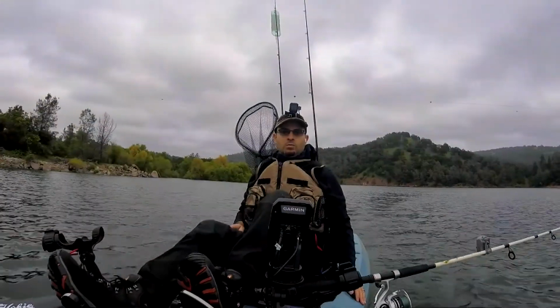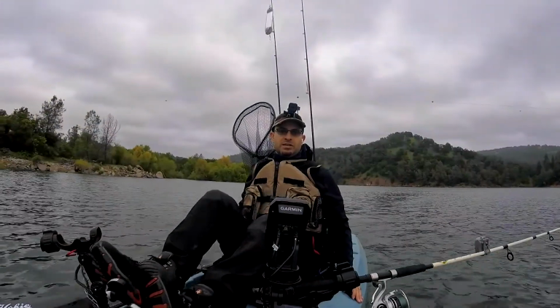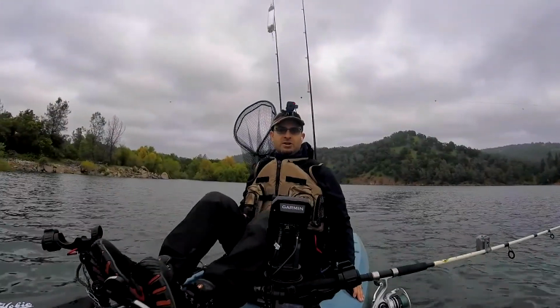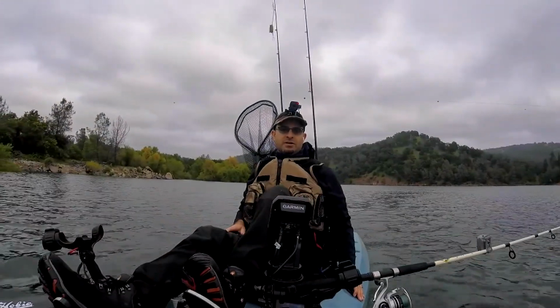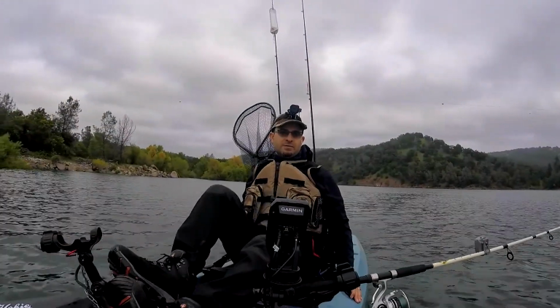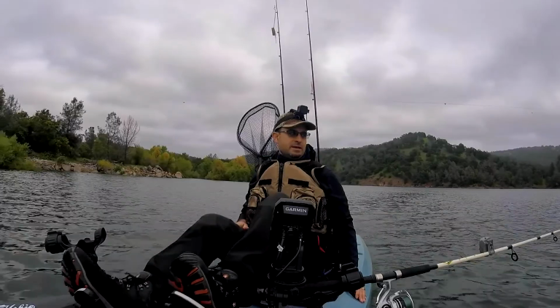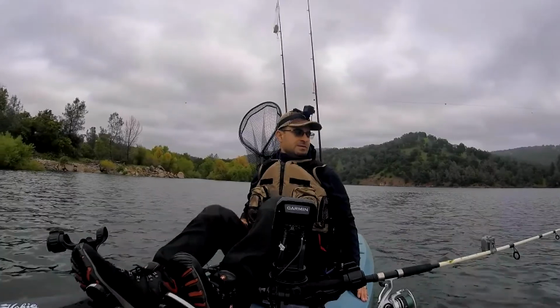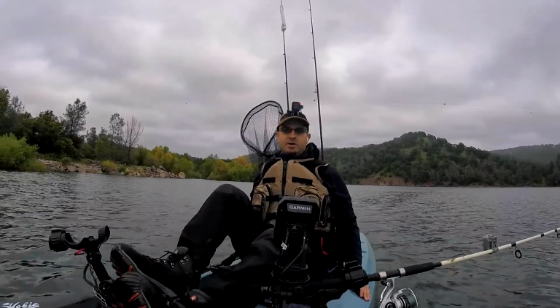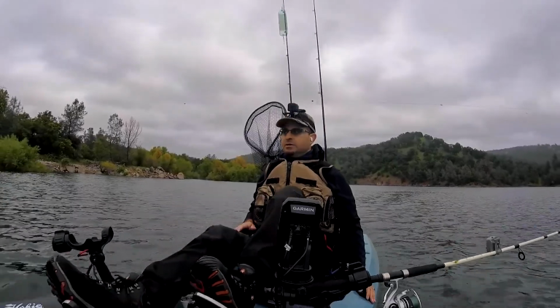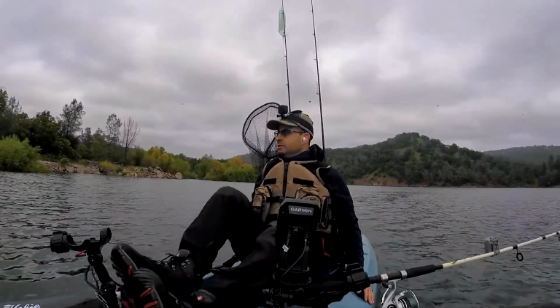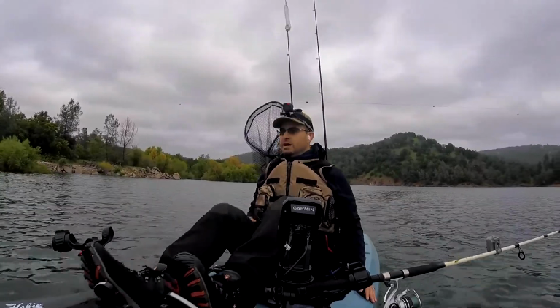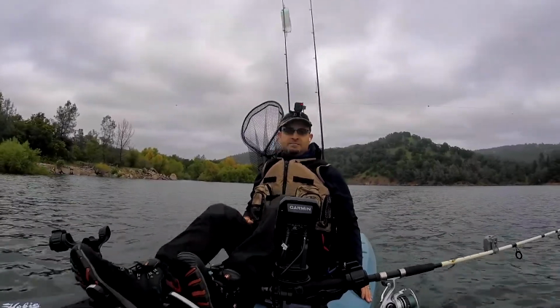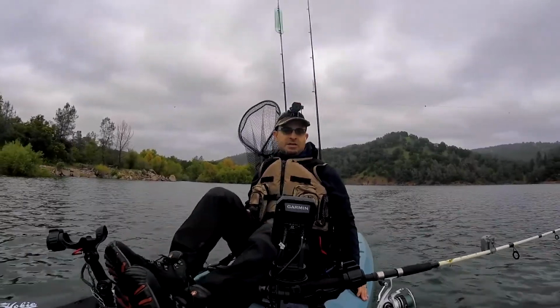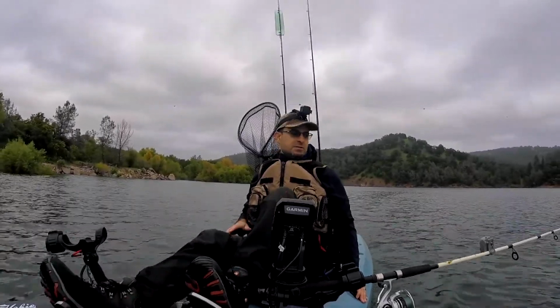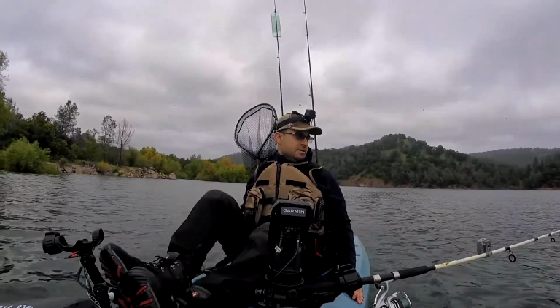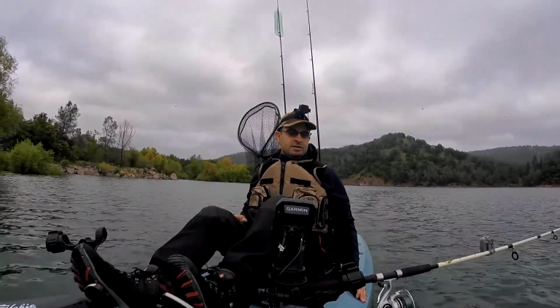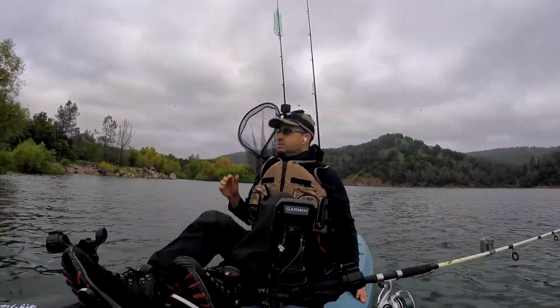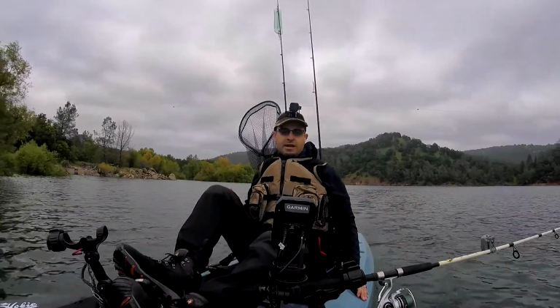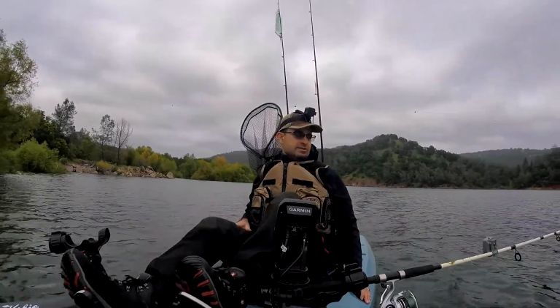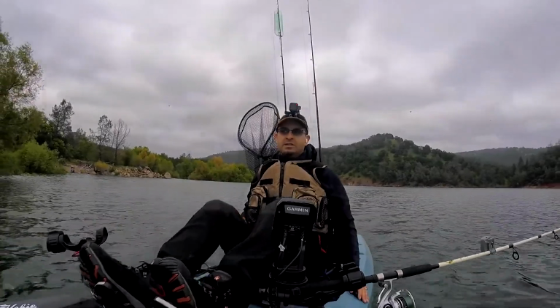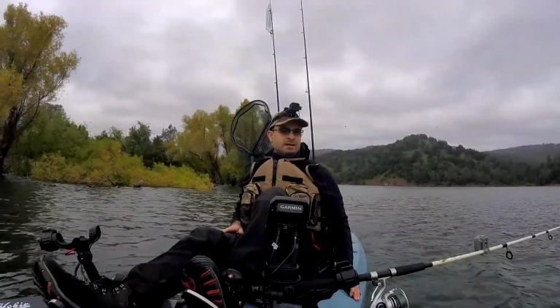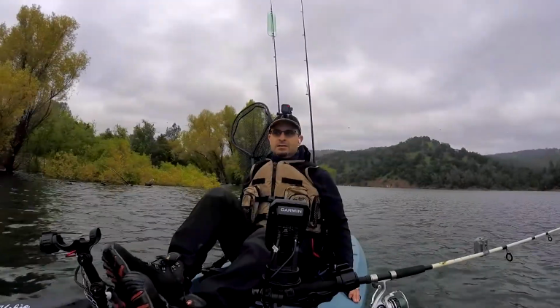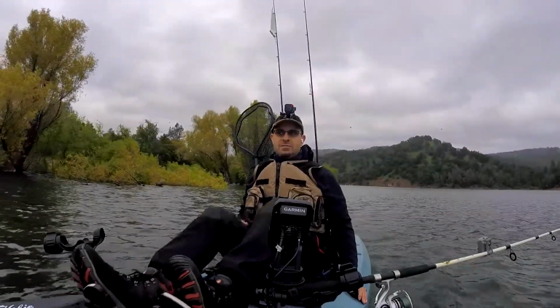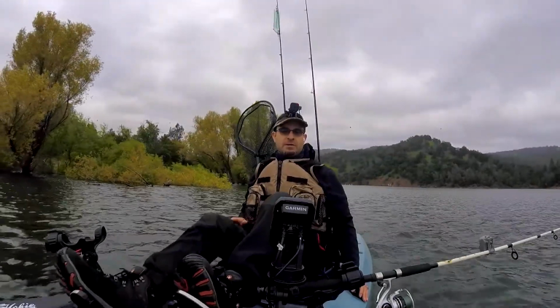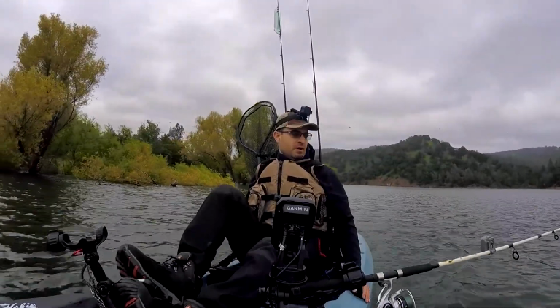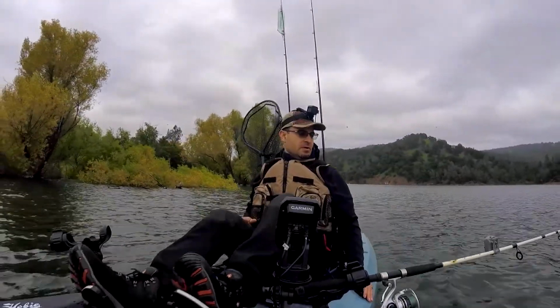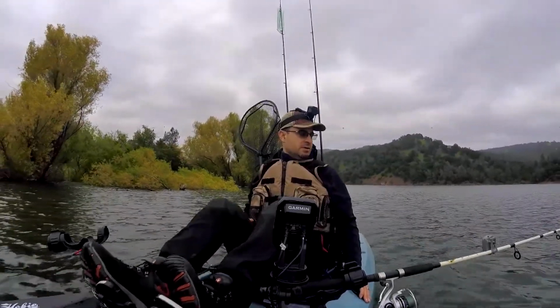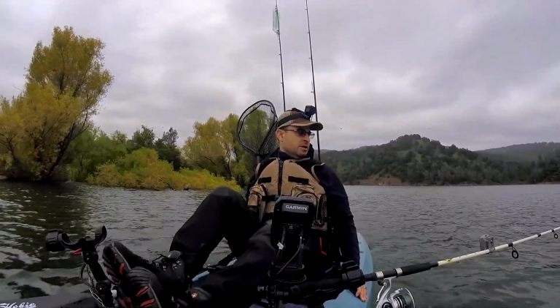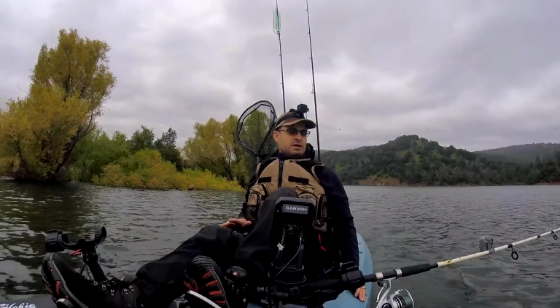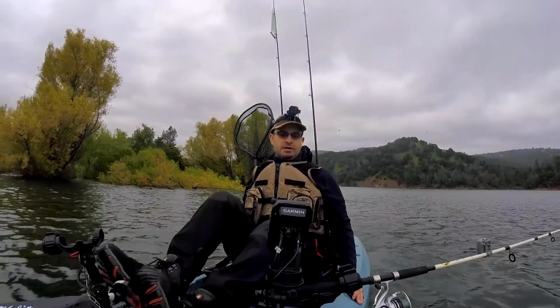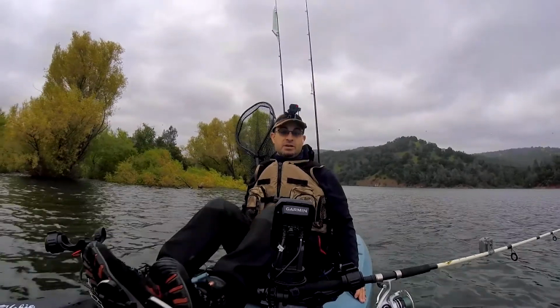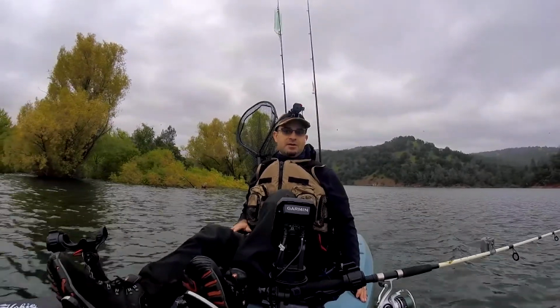We're just getting started out here today at Folsom Lake, Rattlesnake Bar. Just got the first line out, getting the second line out here in just a second. First time up here at Rattlesnake Bar in the boat, and we'll see how the day goes.